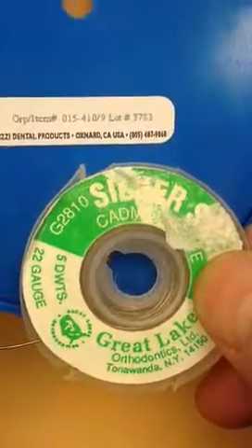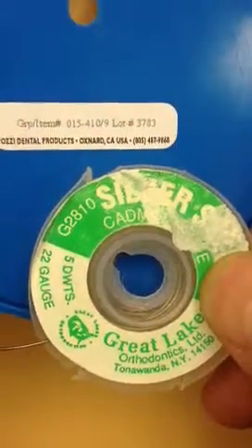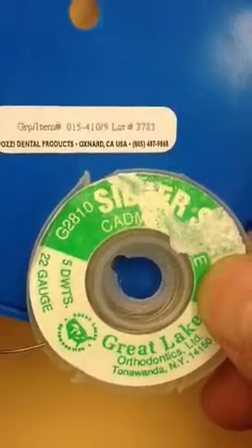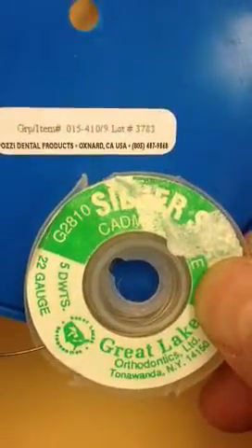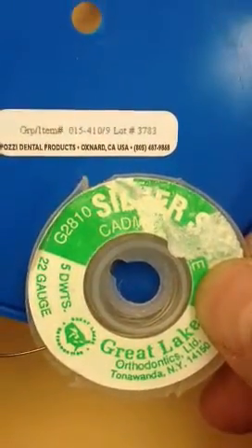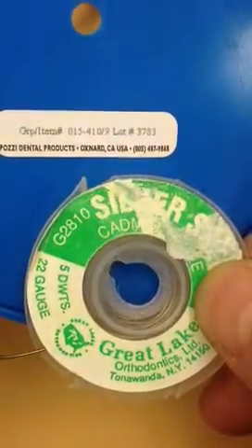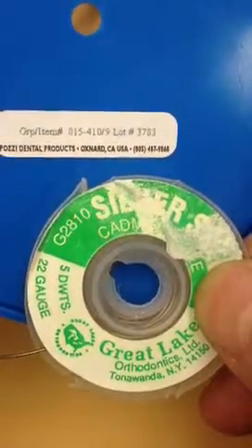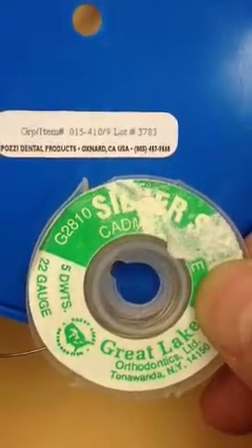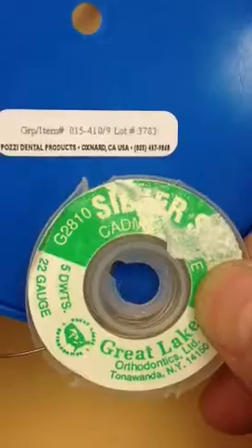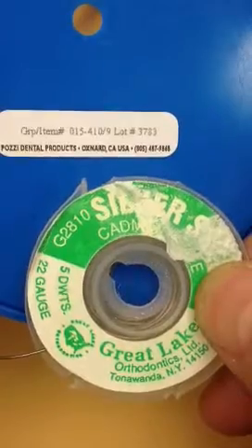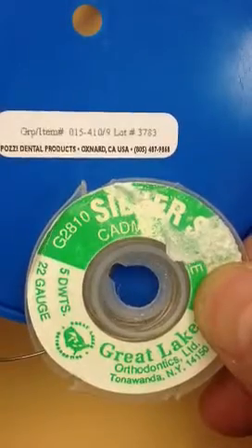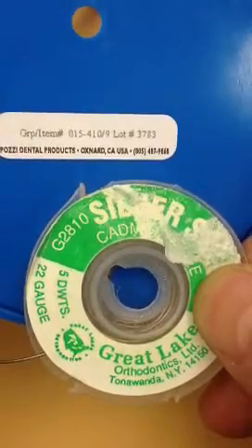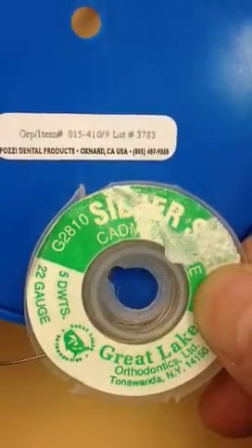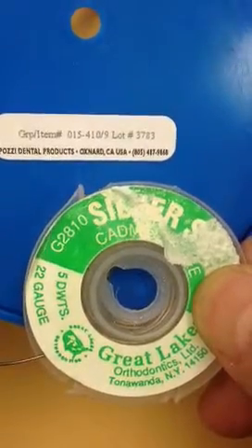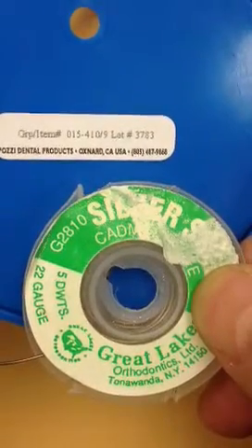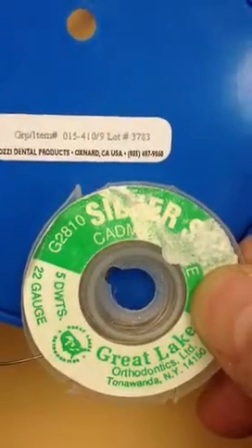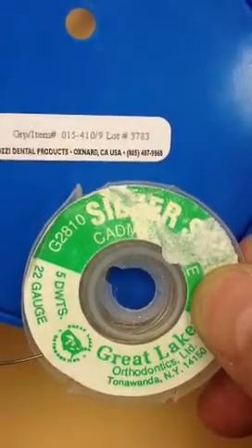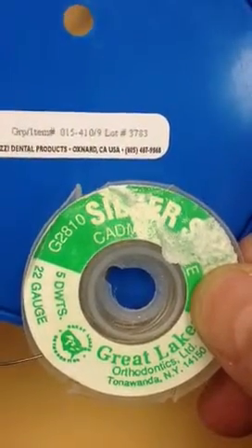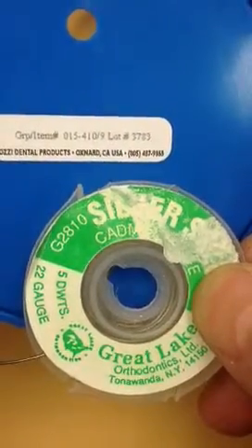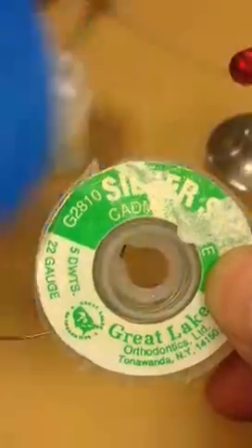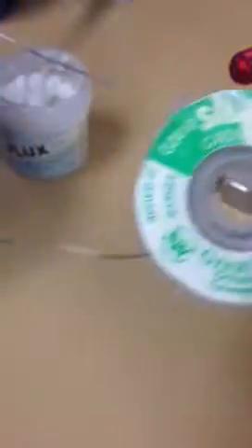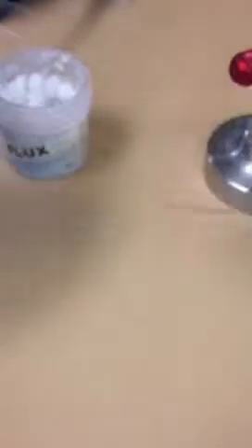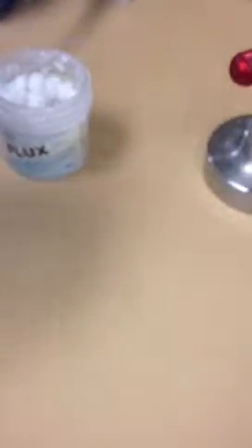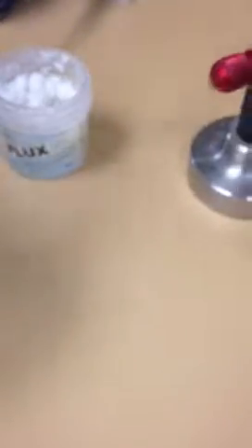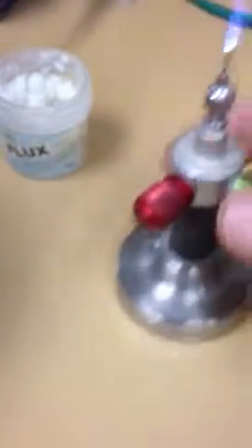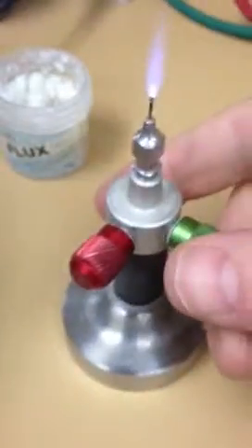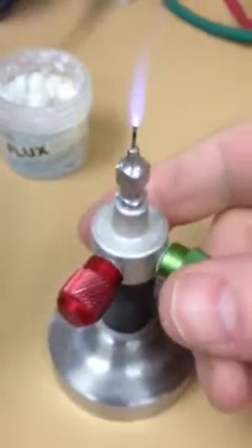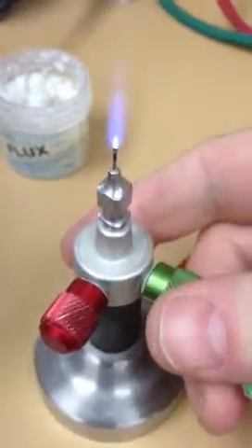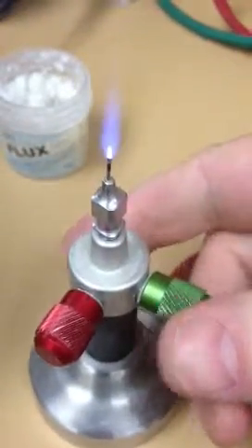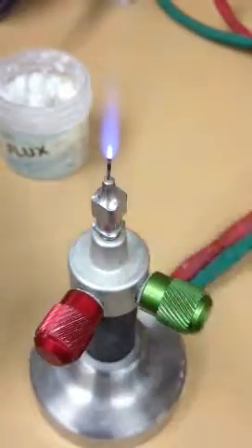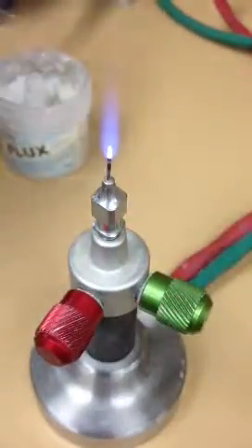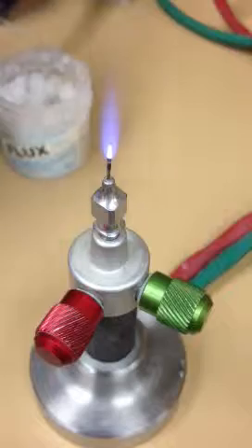I'm going to attempt to show how you add a hook onto an expander with a wire and solder. This allows you to shift the midline over. Here's the flame that we use — it's a small propane oxygen torch.